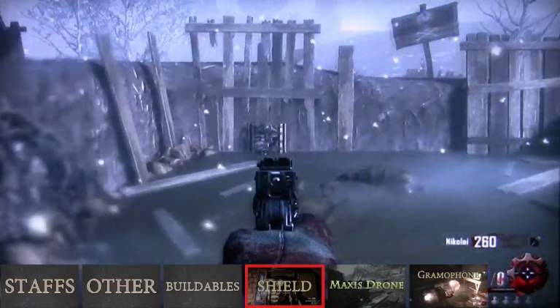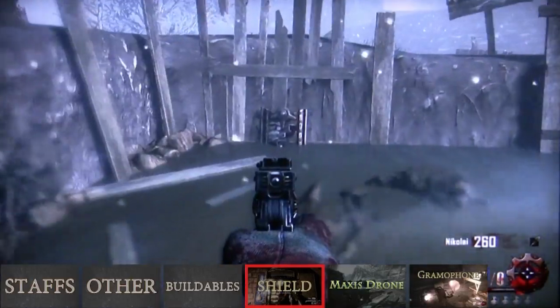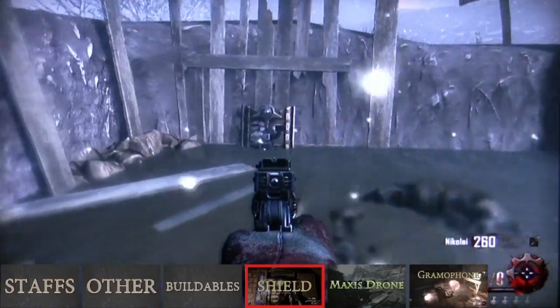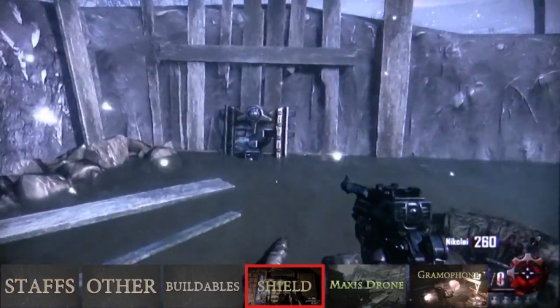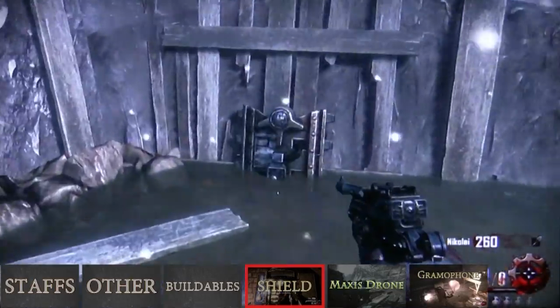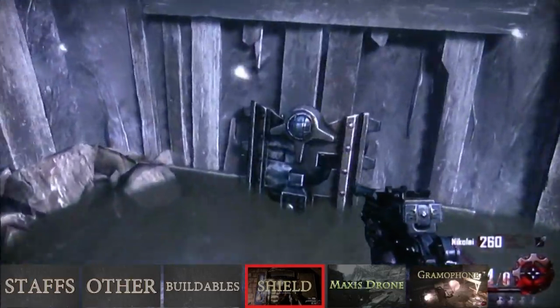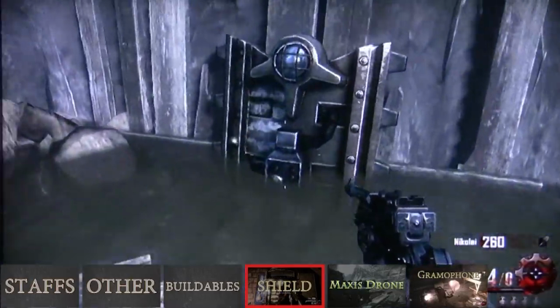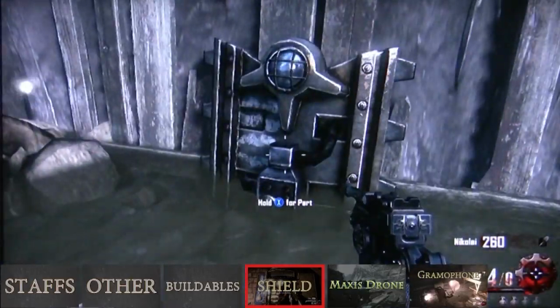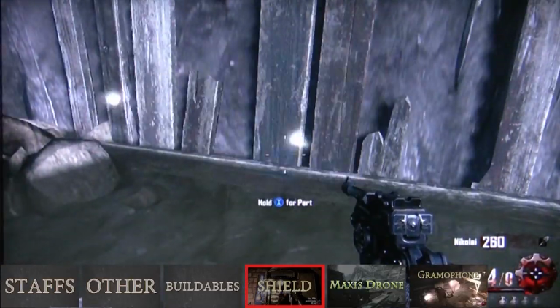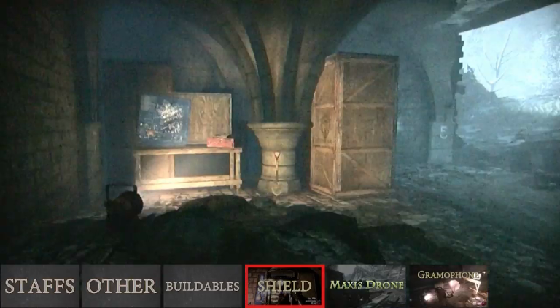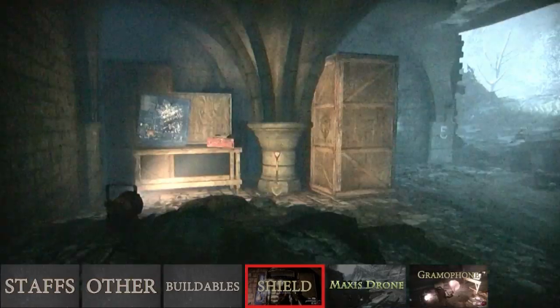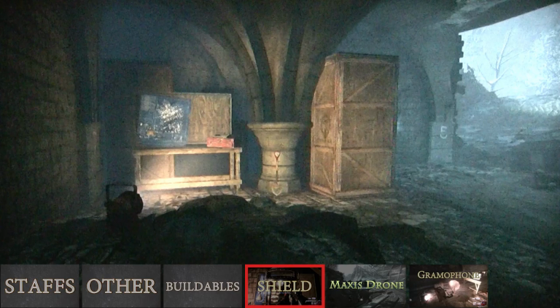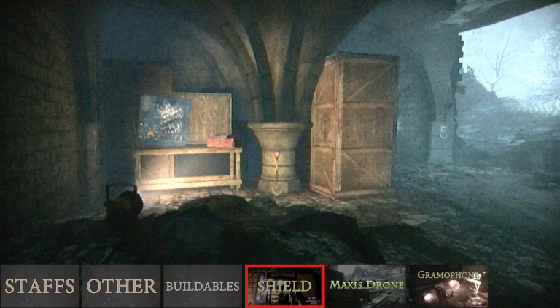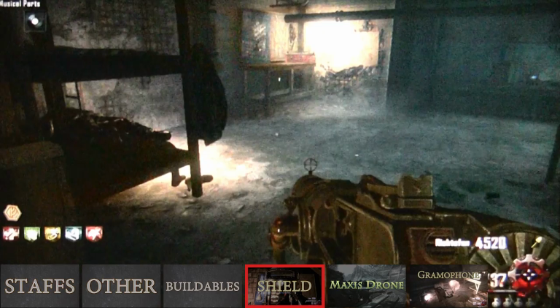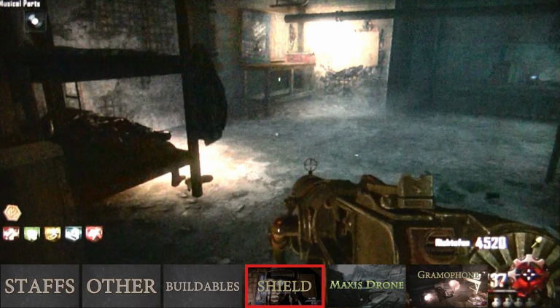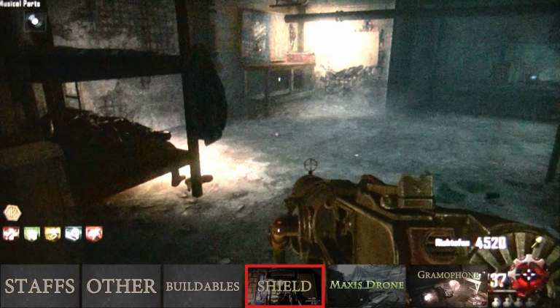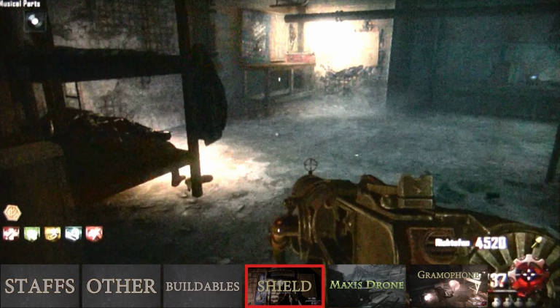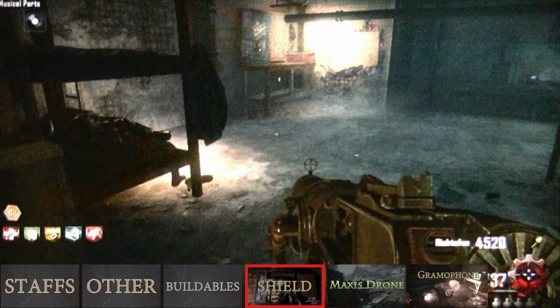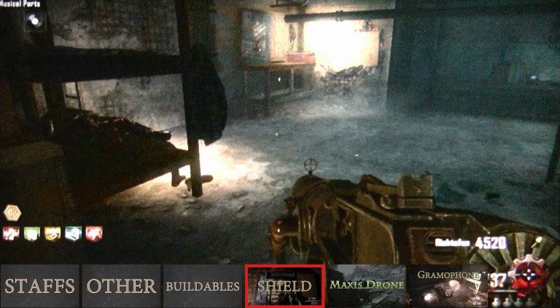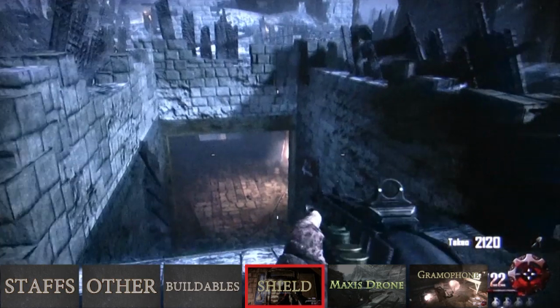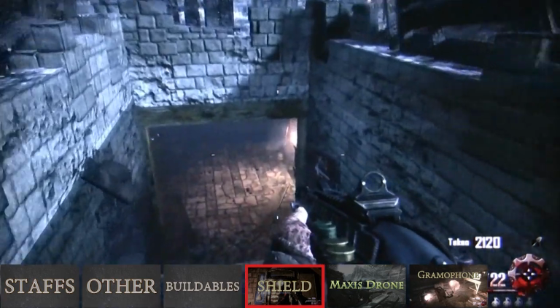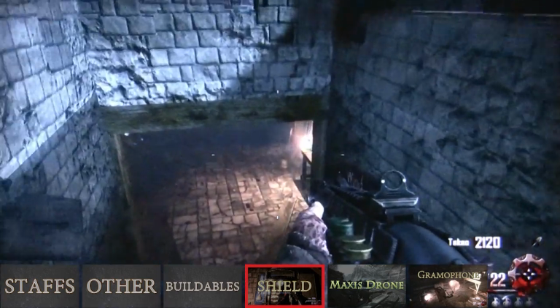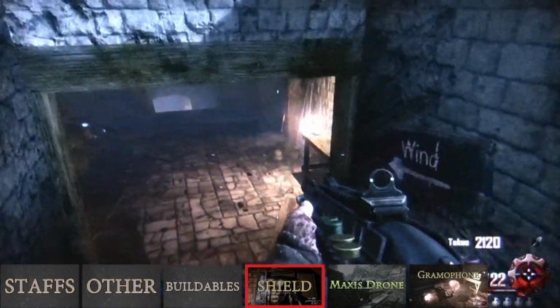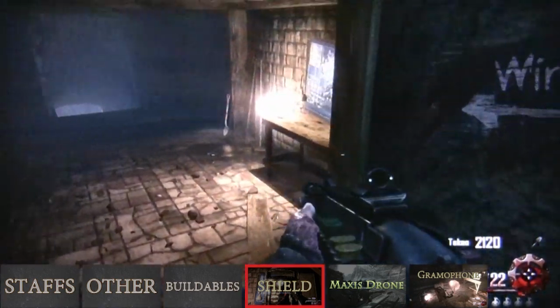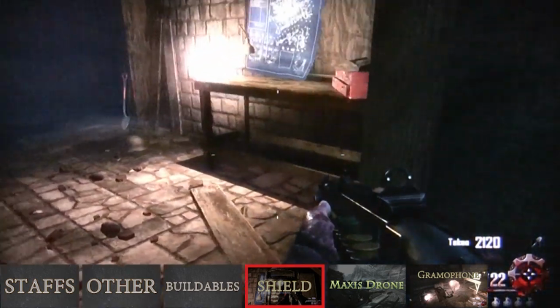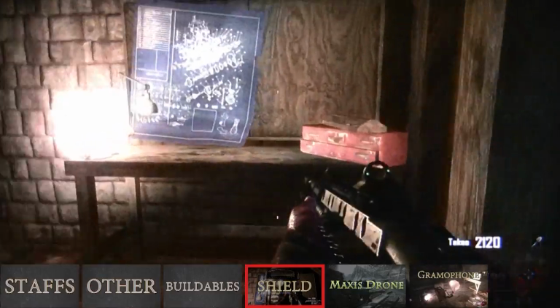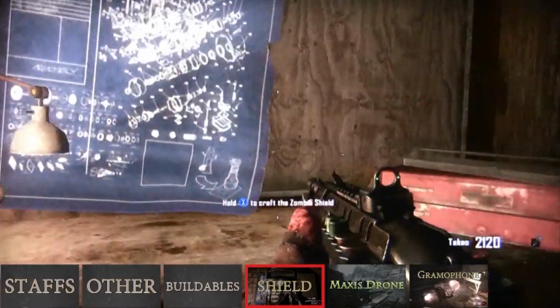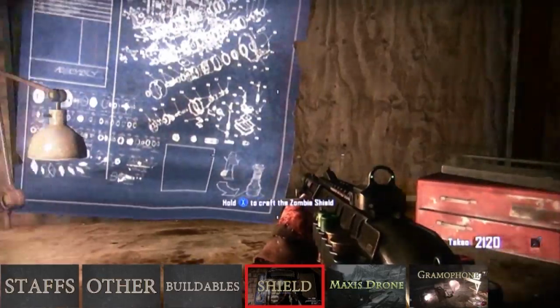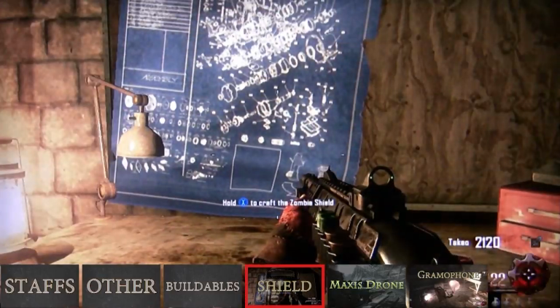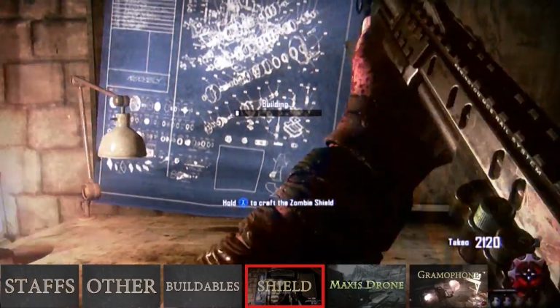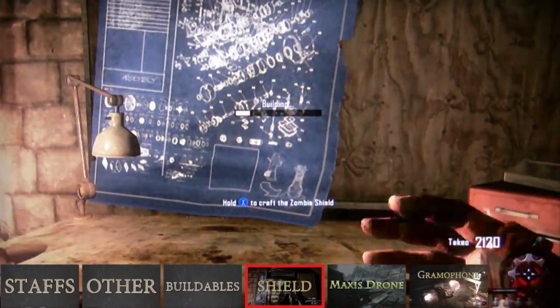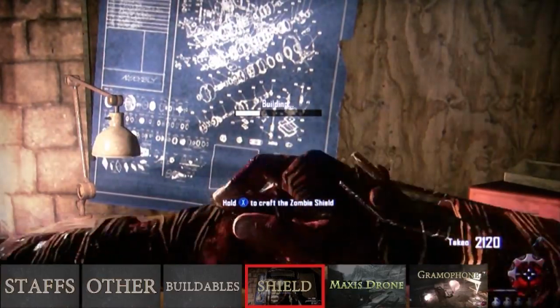There are three crafting tables to build this at: one at the church, another in the workshop next to generators 2 and 3, and the last in the wind tunnel near juggernaug. I recommend building this in the wind tunnel.